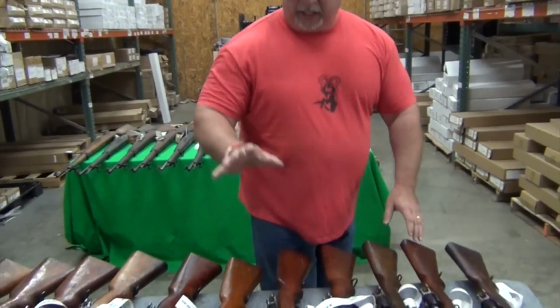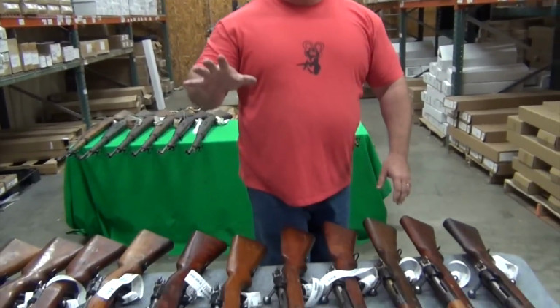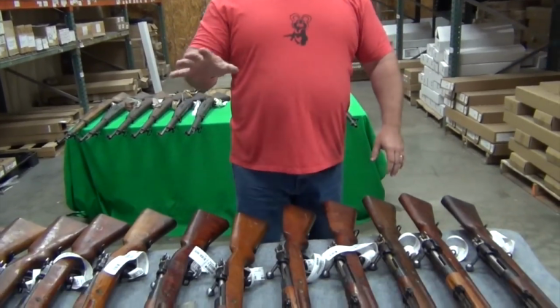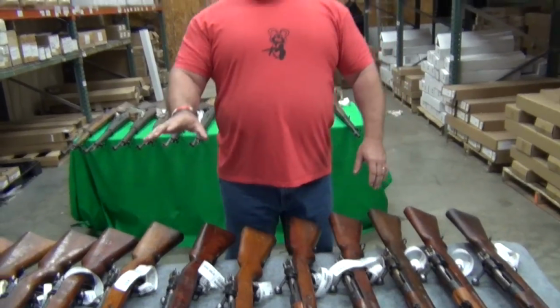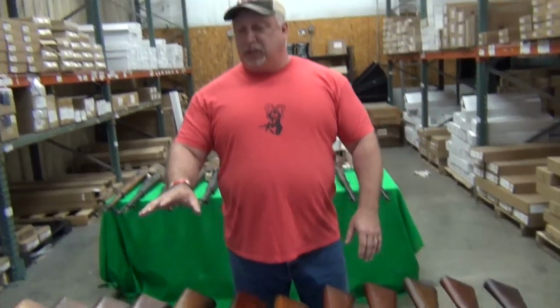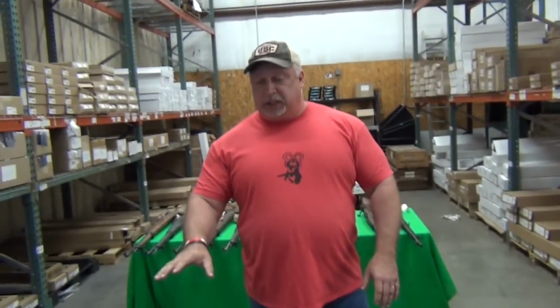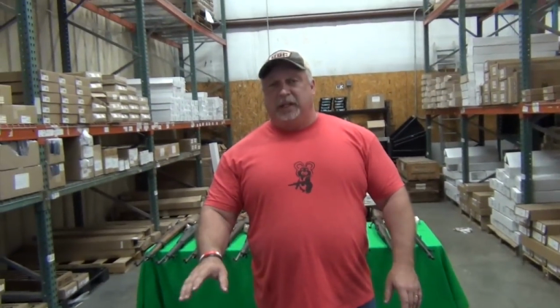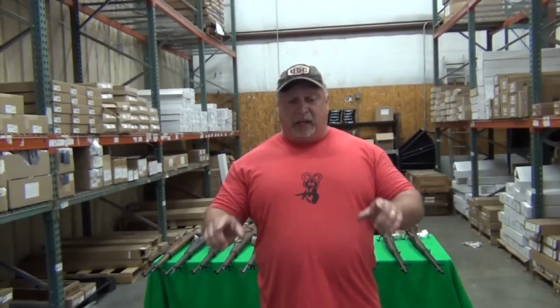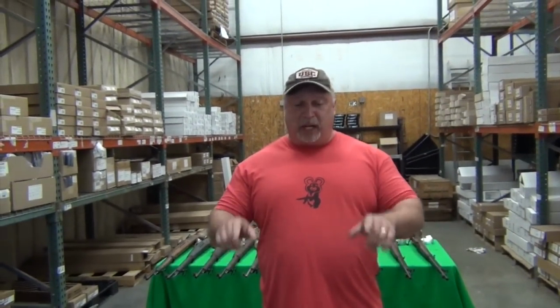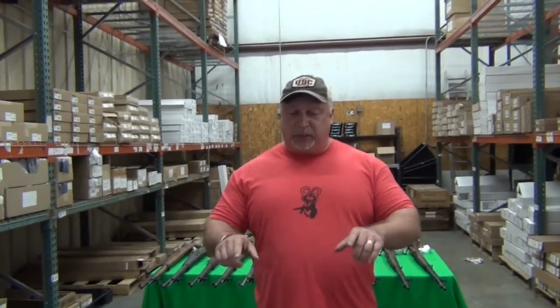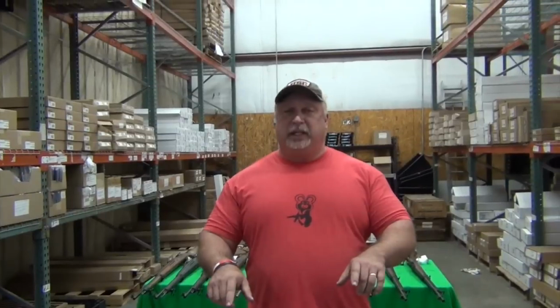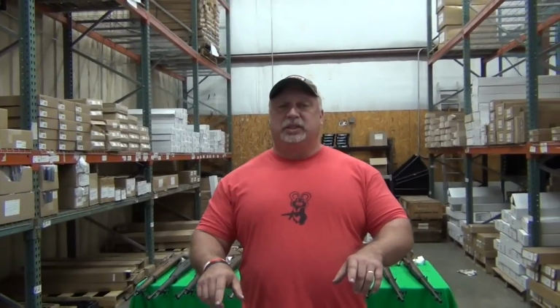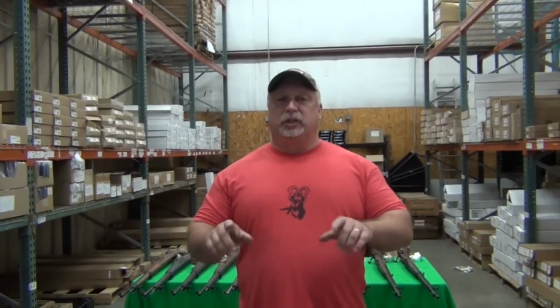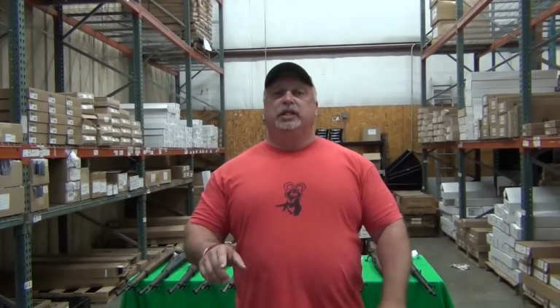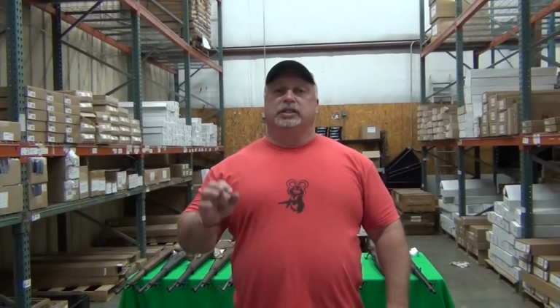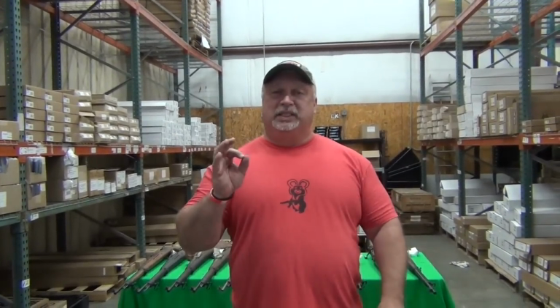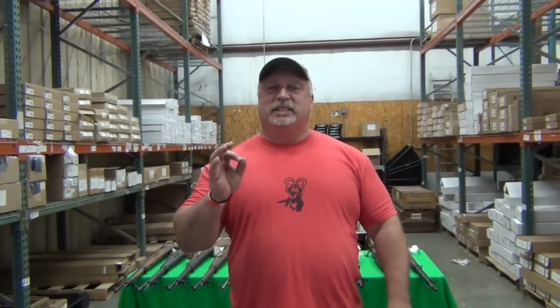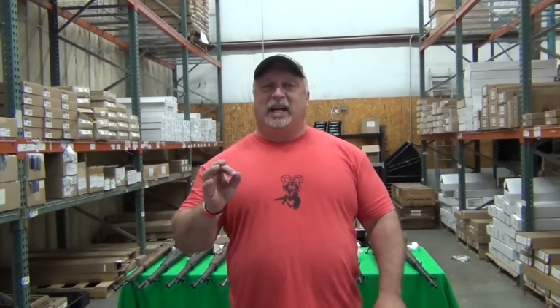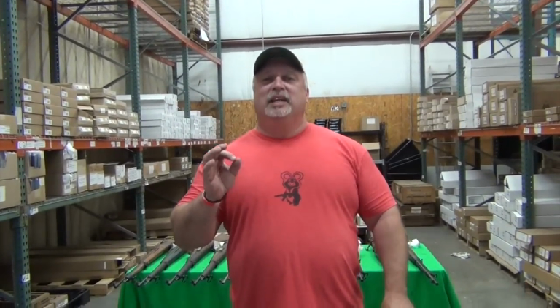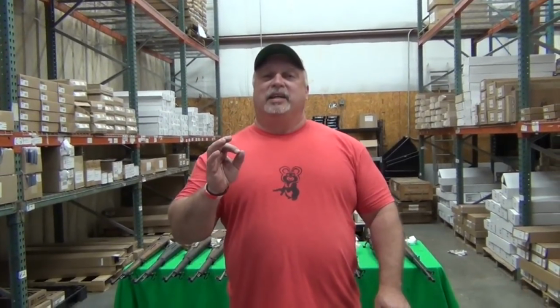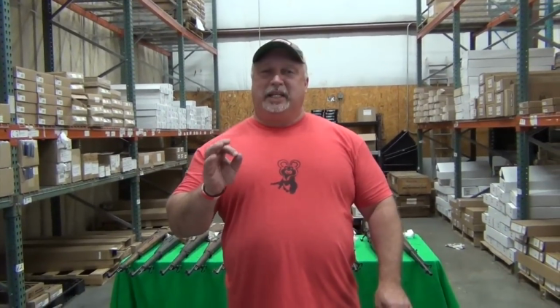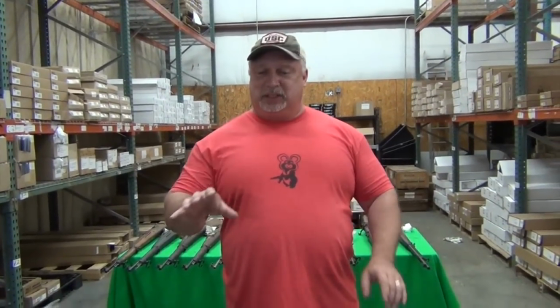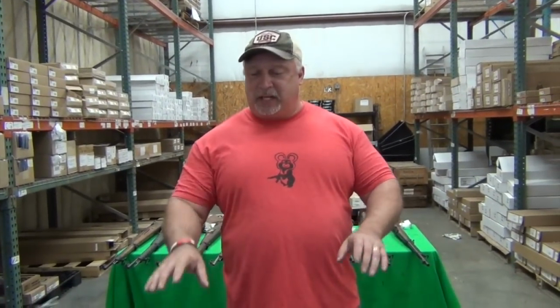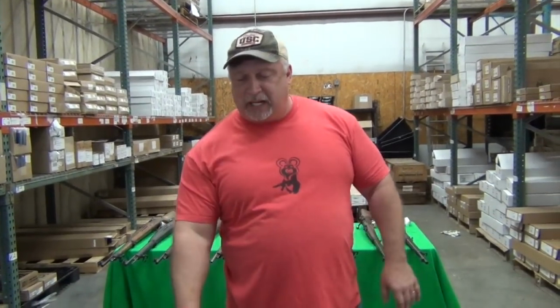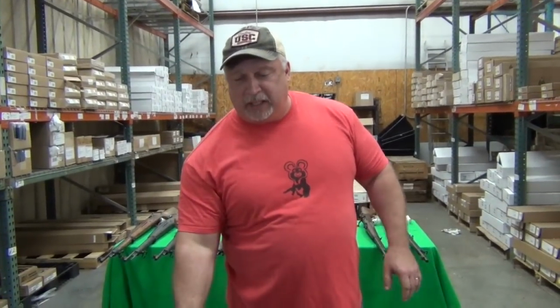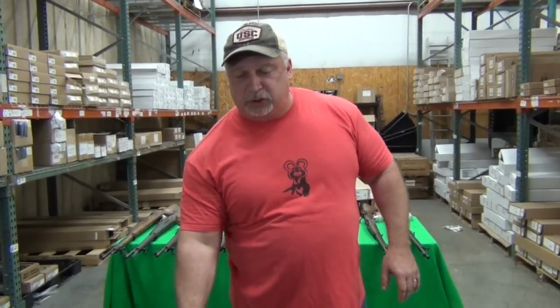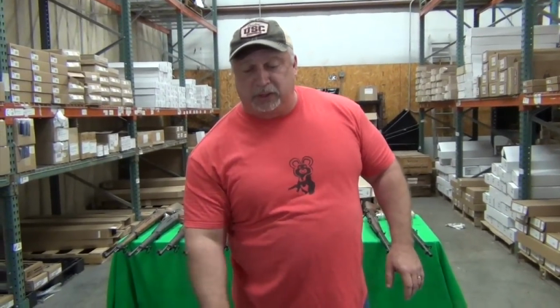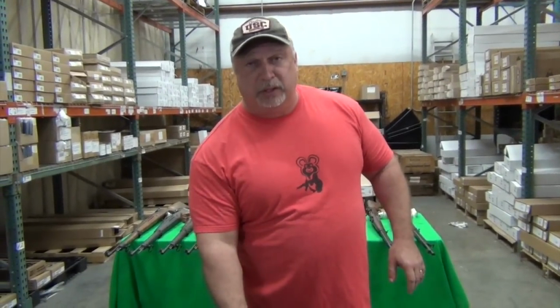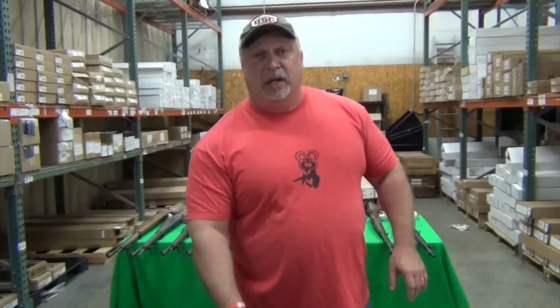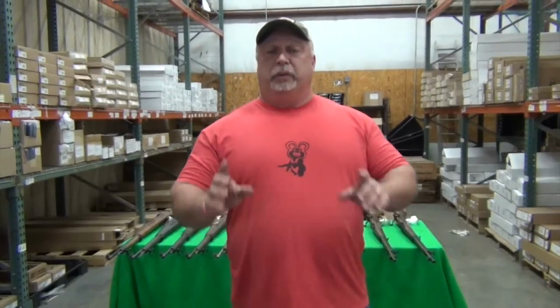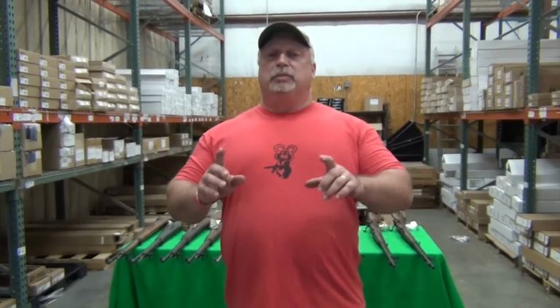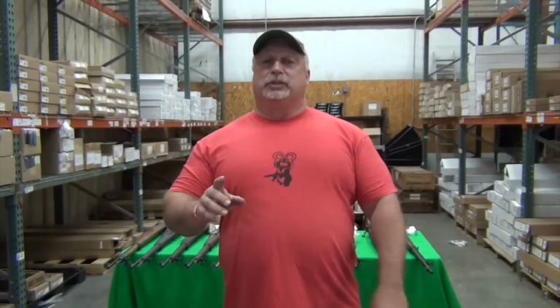Again, these are our good condition. Price on everything on this table — good condition — is going to be $699.99, surplus good on the Persian Mausers.